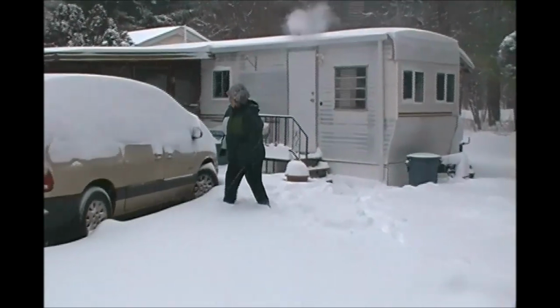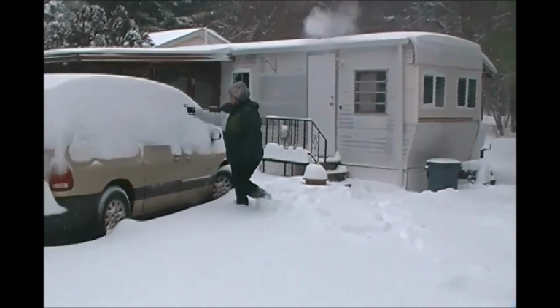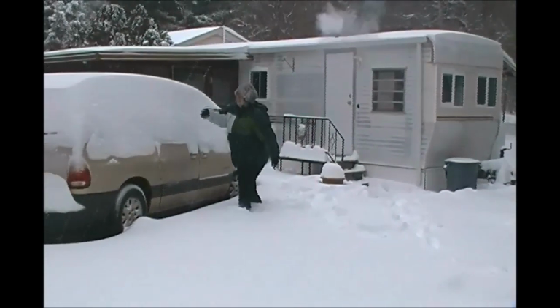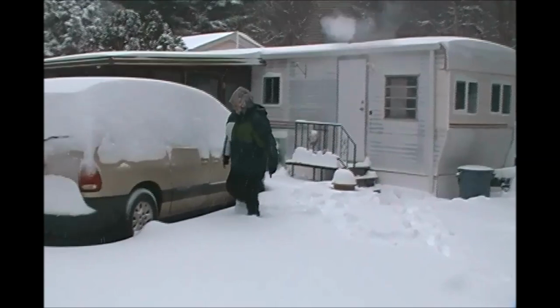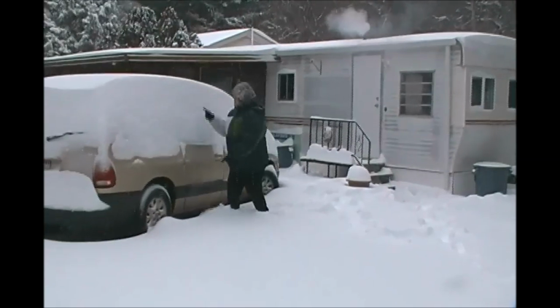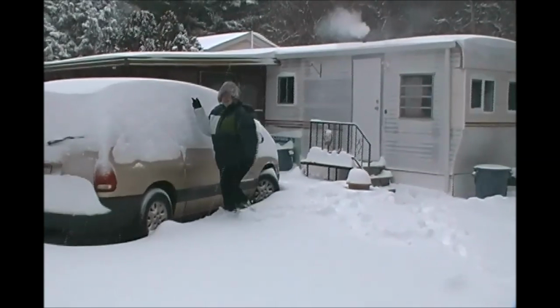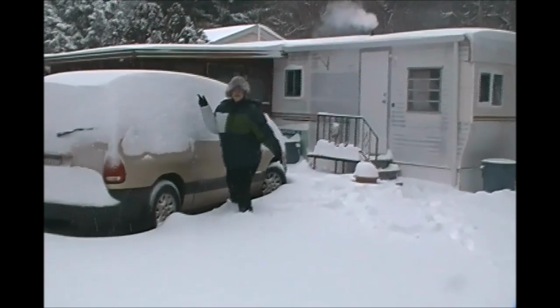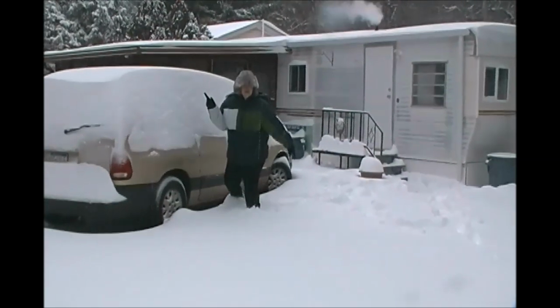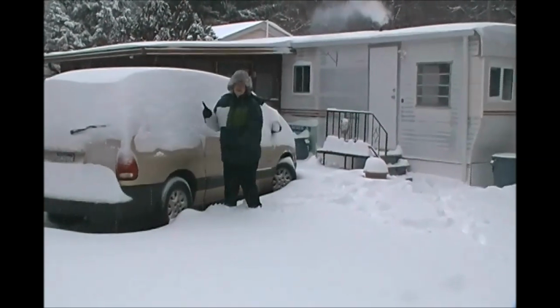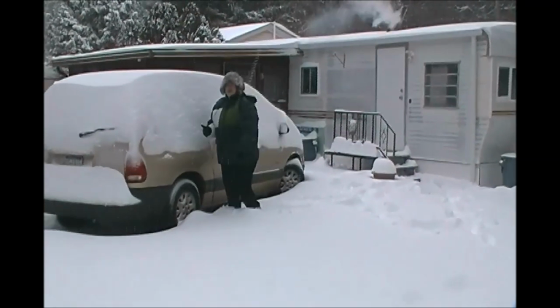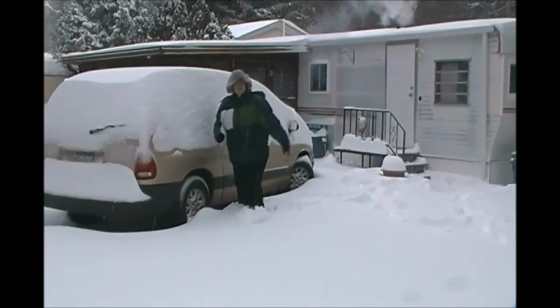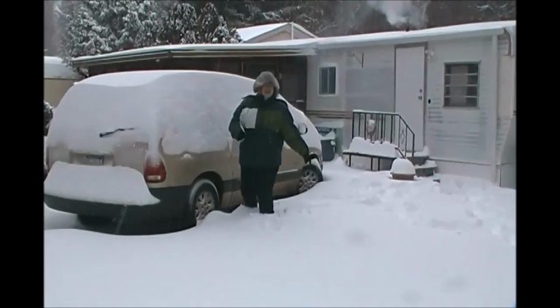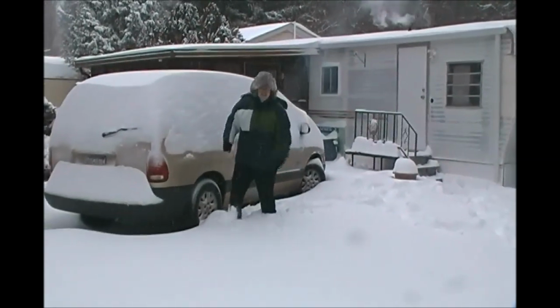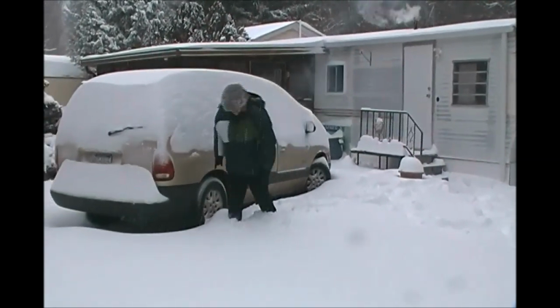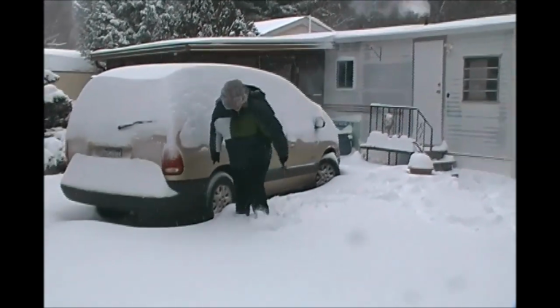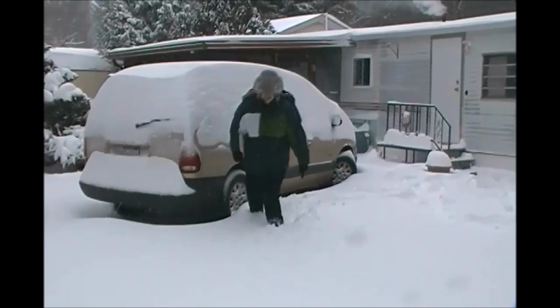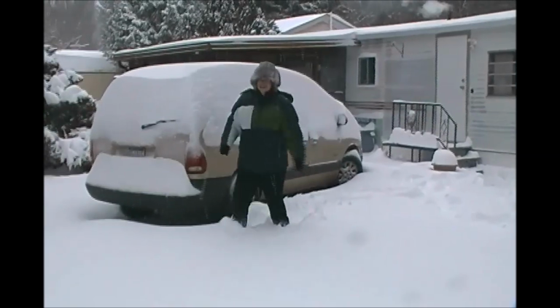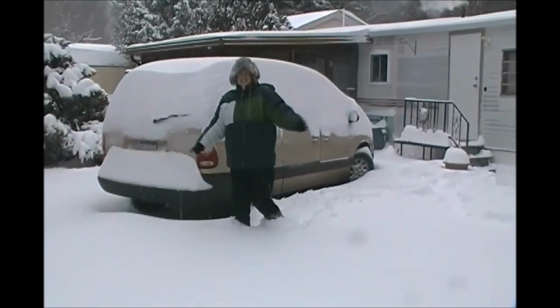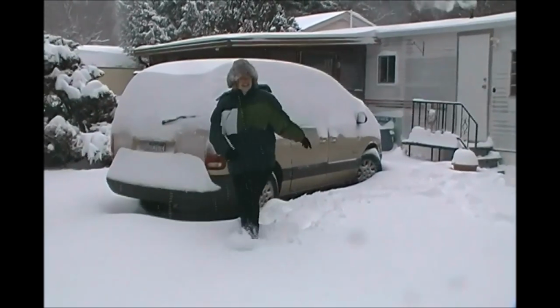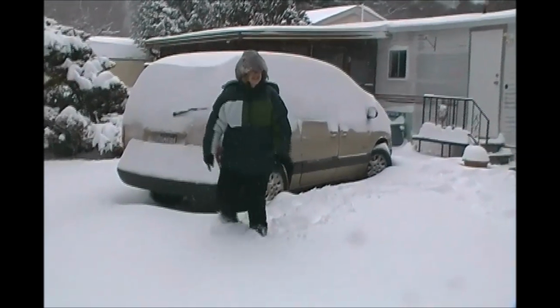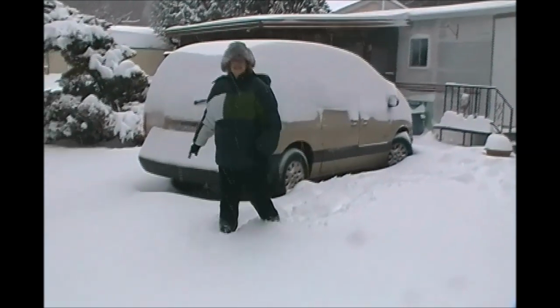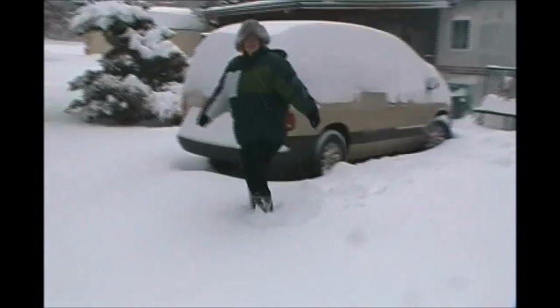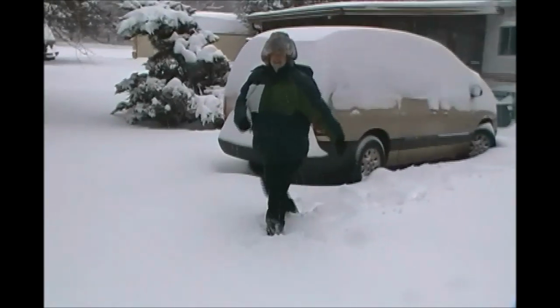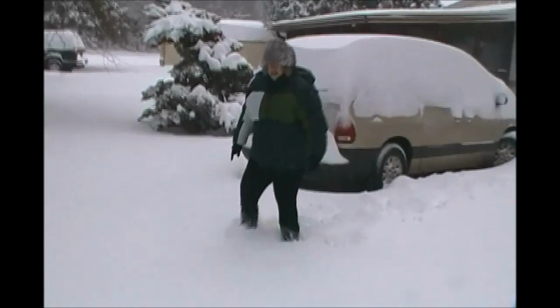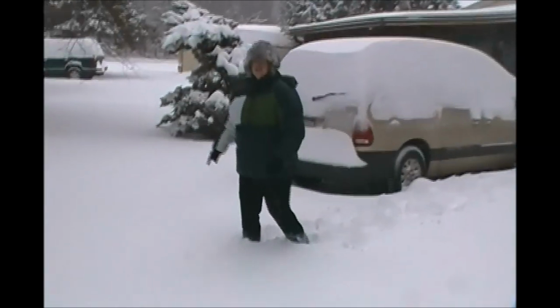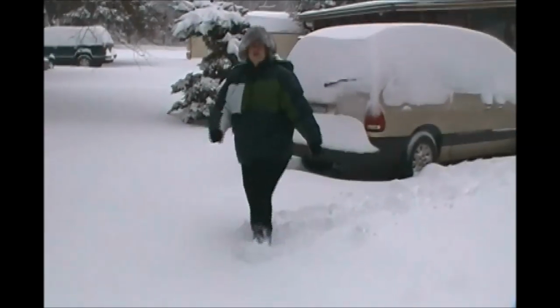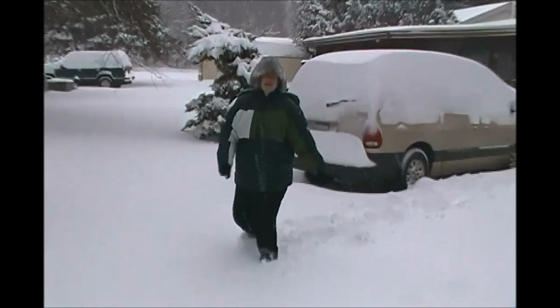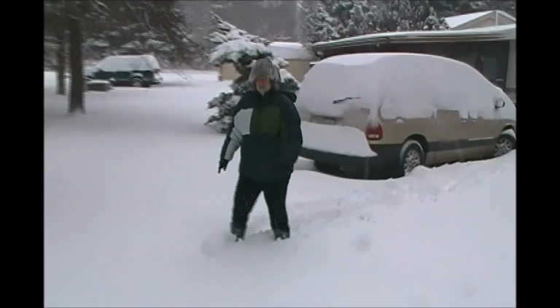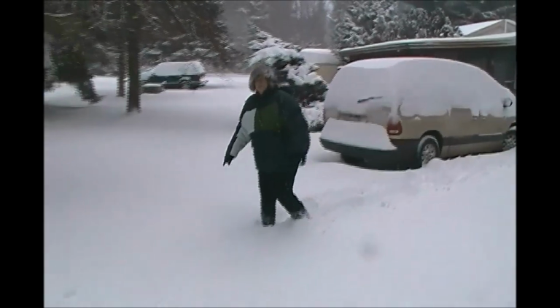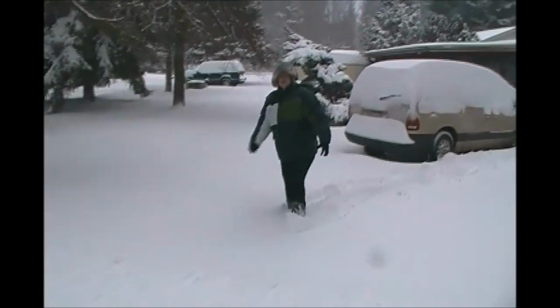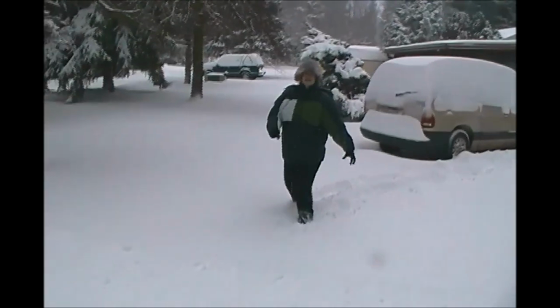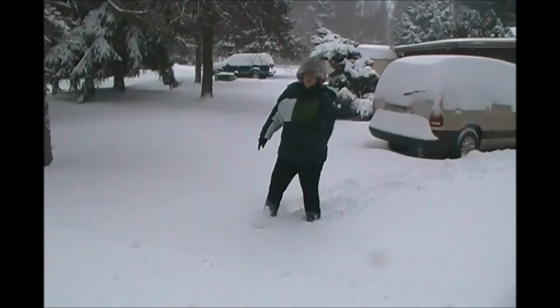Oh, look at this. I'm glad Bill's going to clear that for me before I have to go to church tomorrow. I love it. I'd make a snow angel, but I'm hard to get back up again, so I guess I won't.